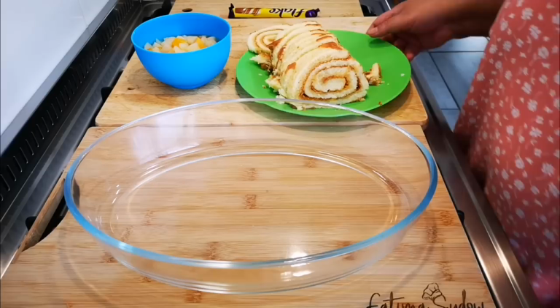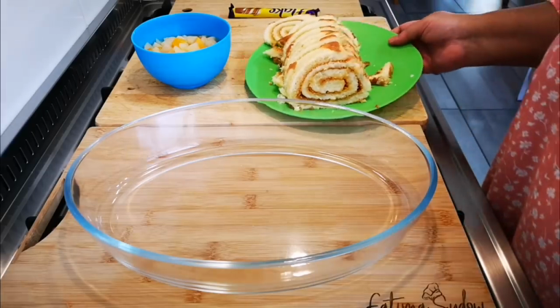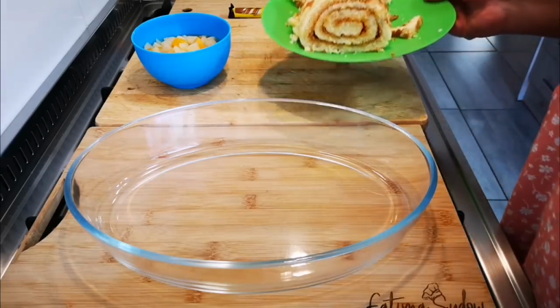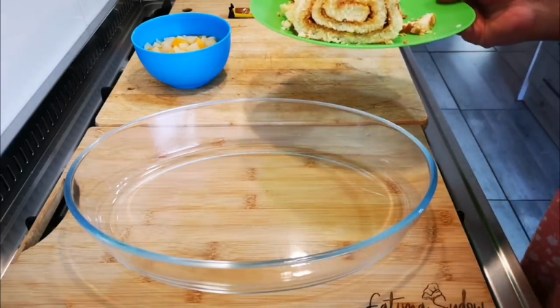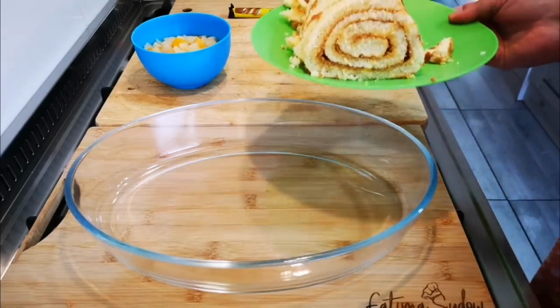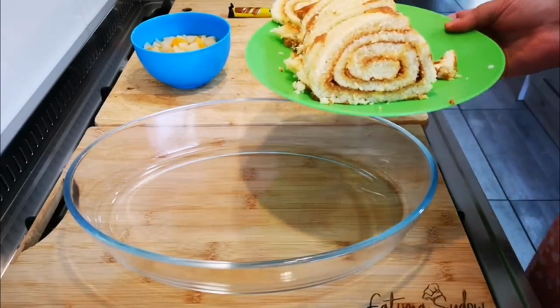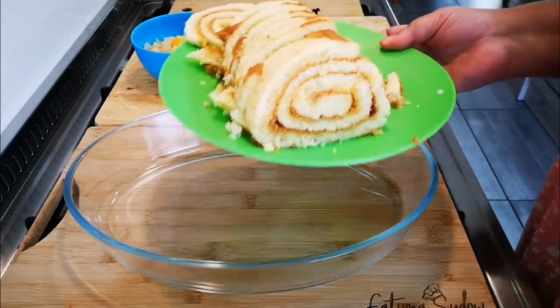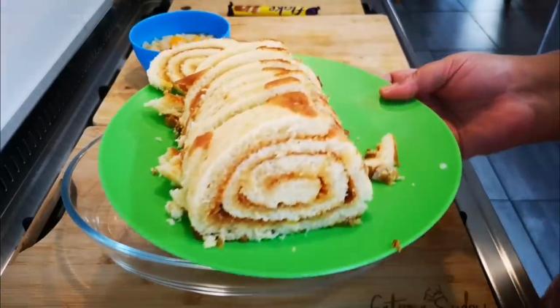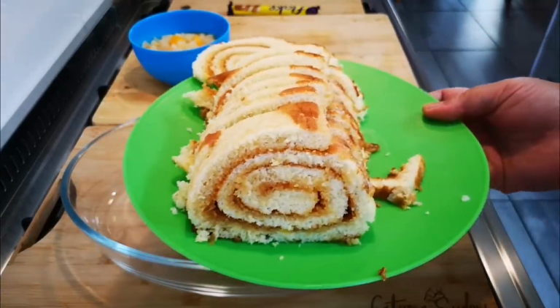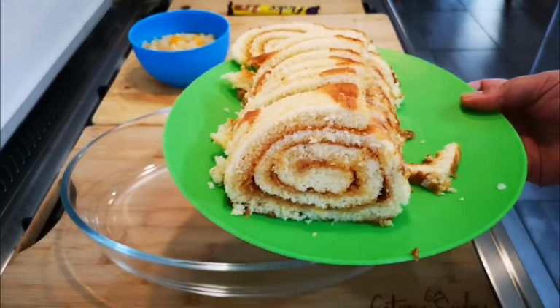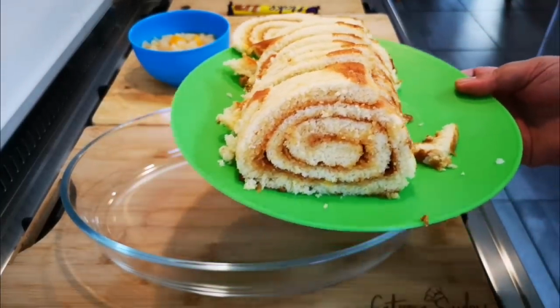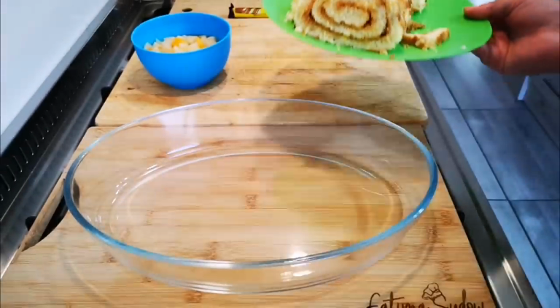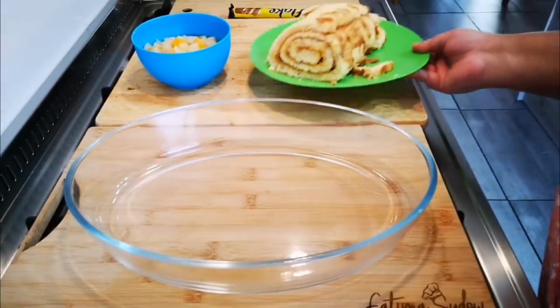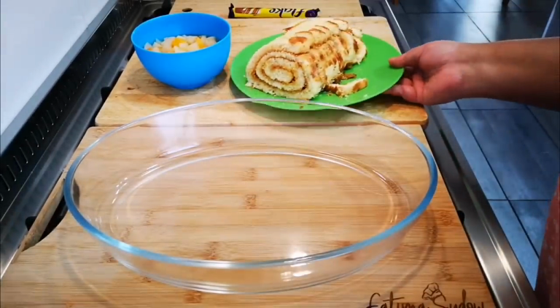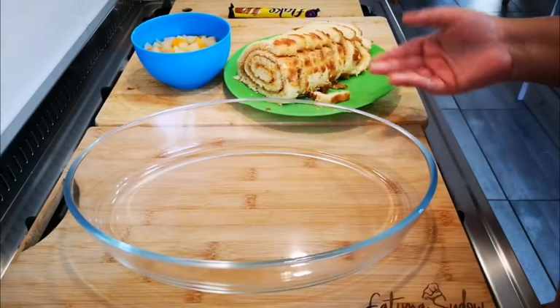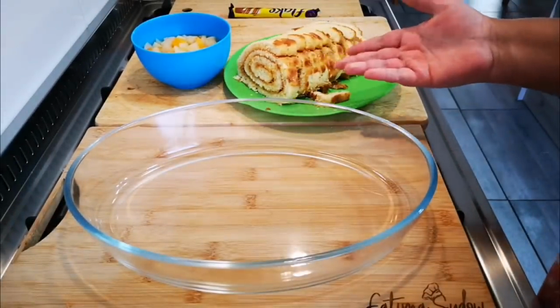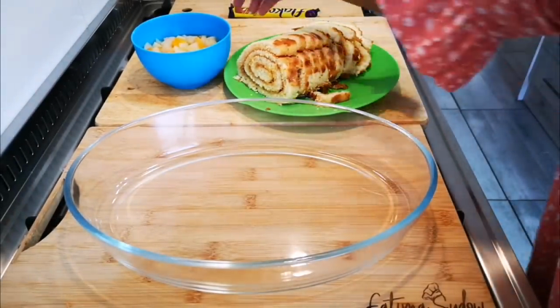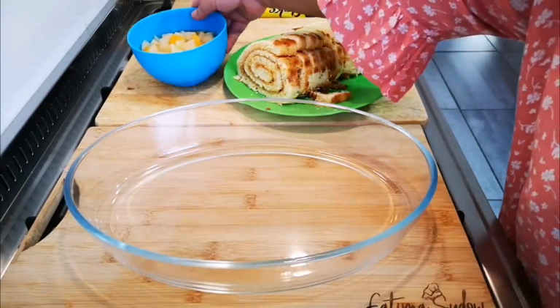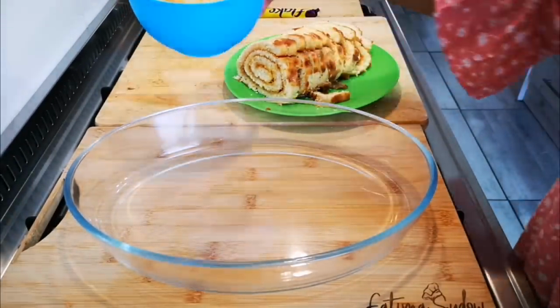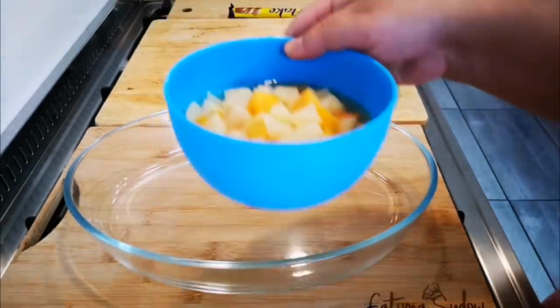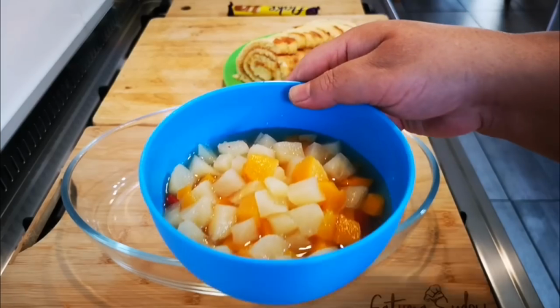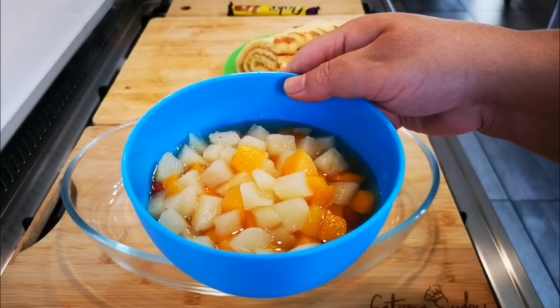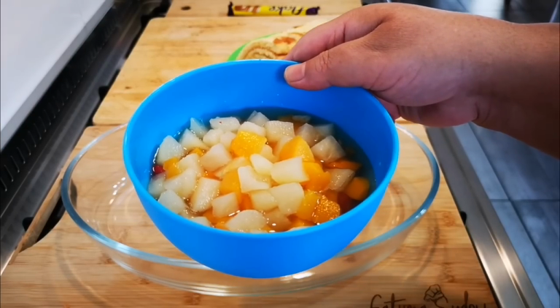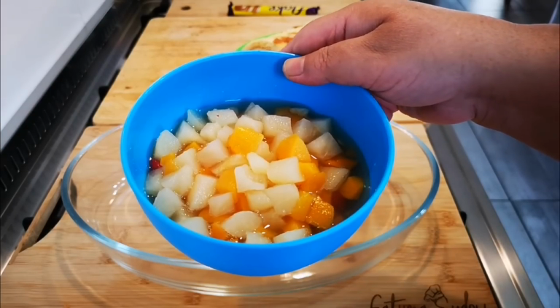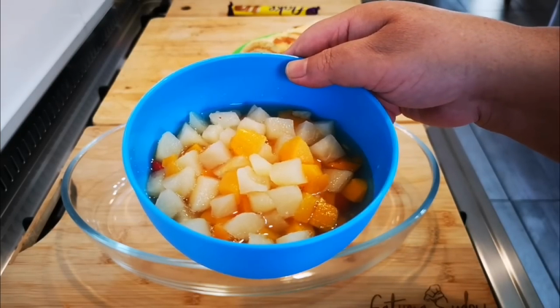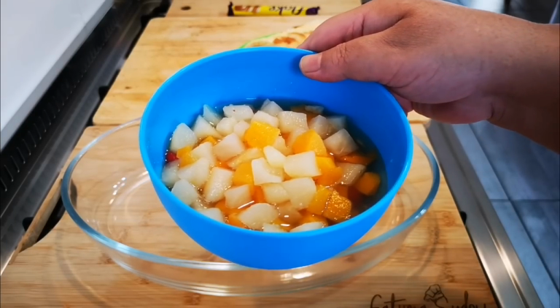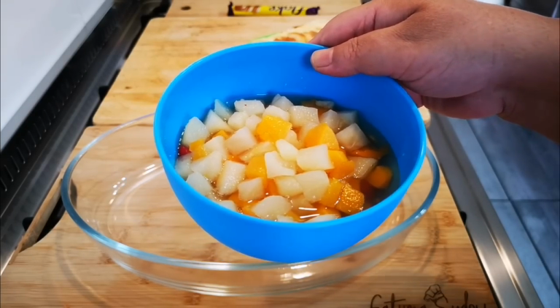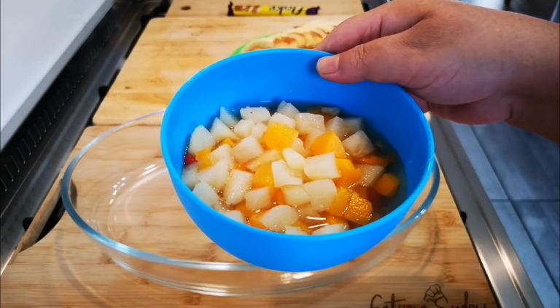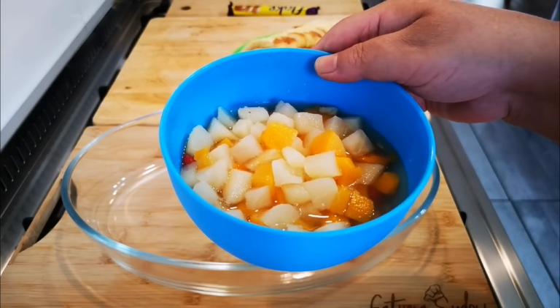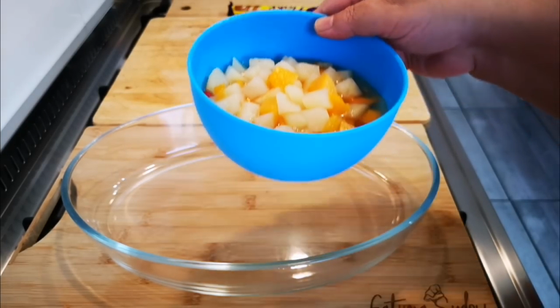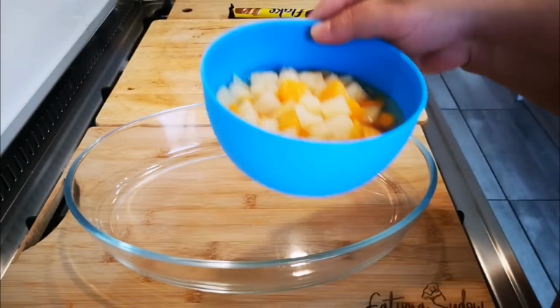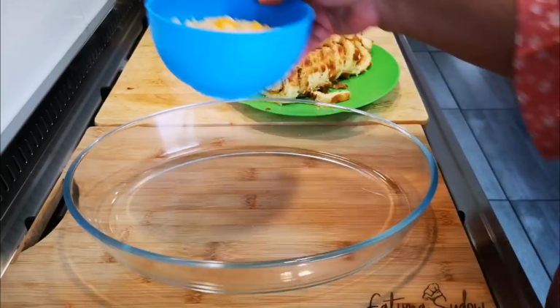I've got a swiss roll — nothing was made homemade, it was bought from the shop bakery. I've cut it up. I've also got a 414 gram can of fruit cocktail with juice and all.